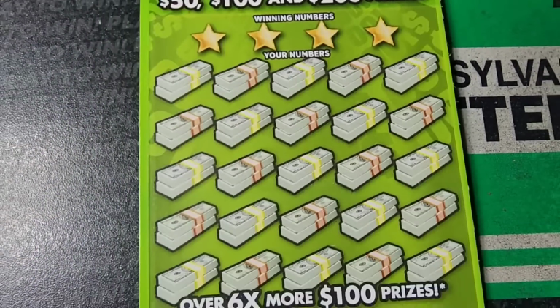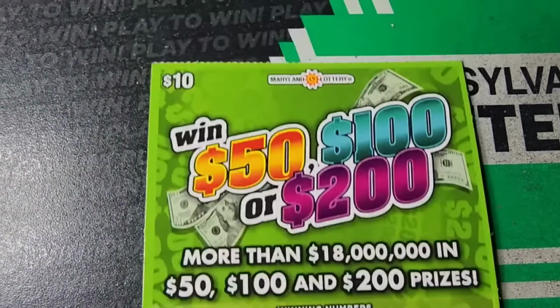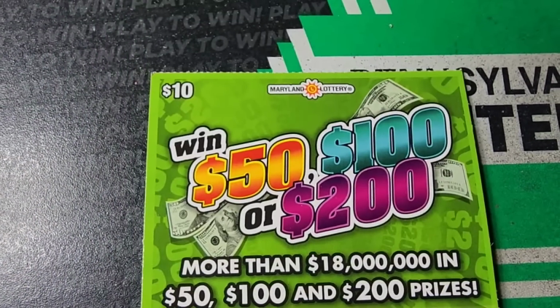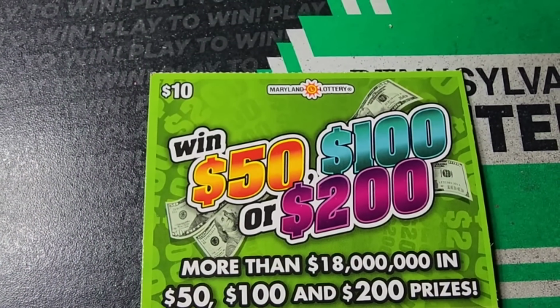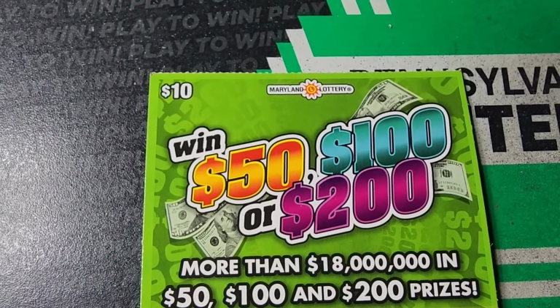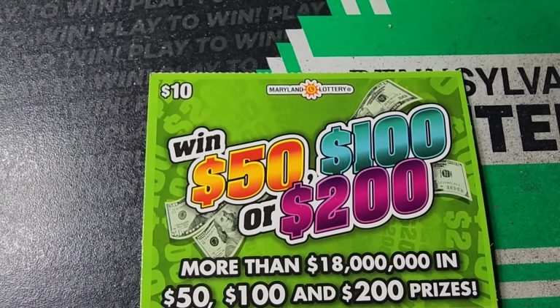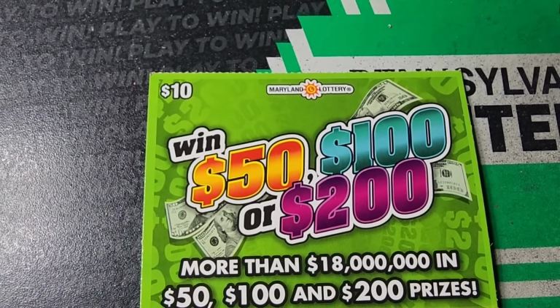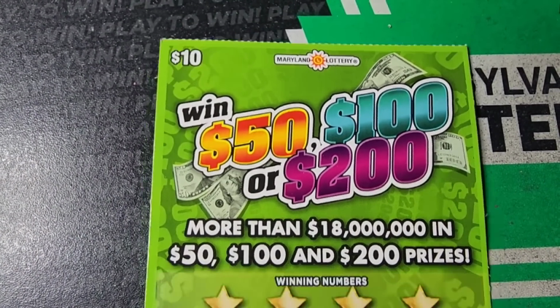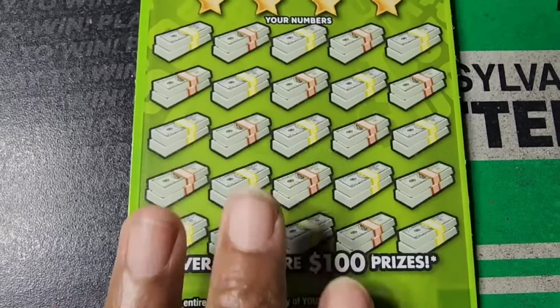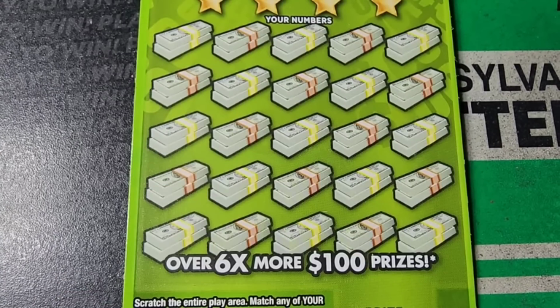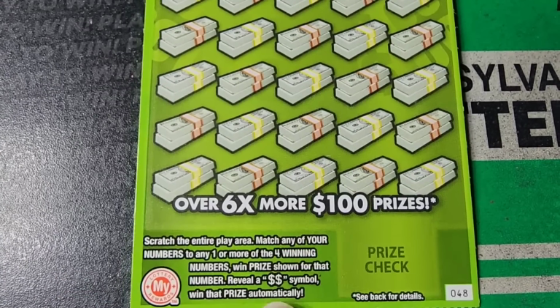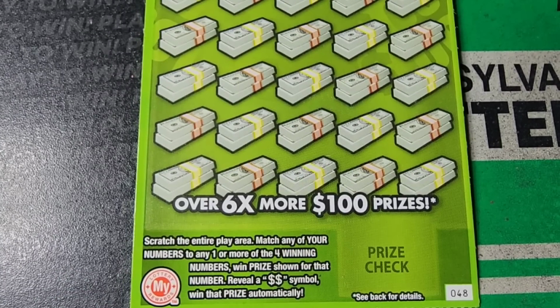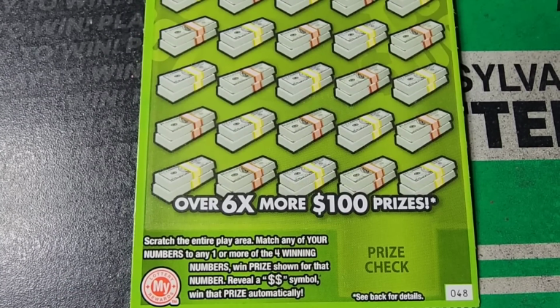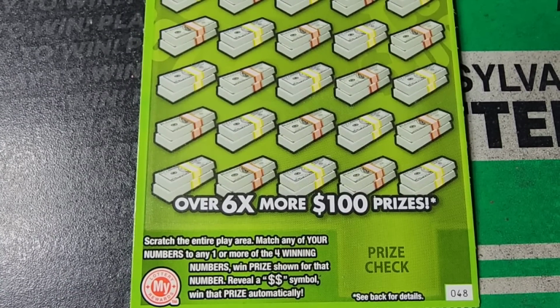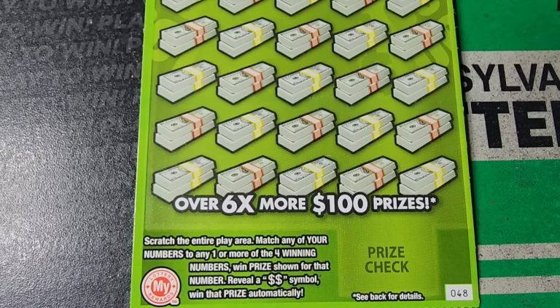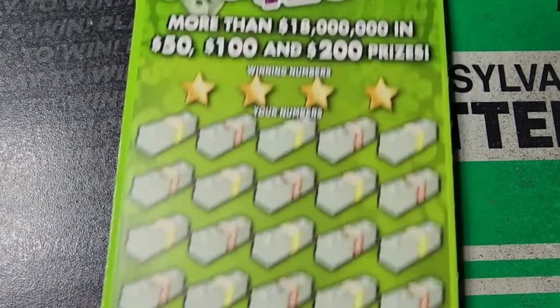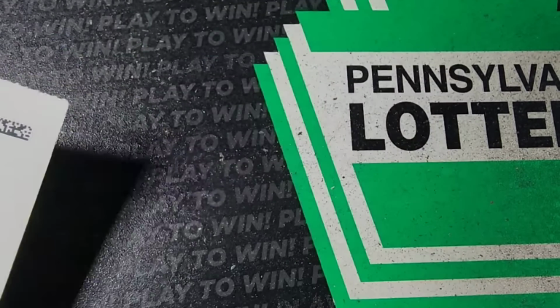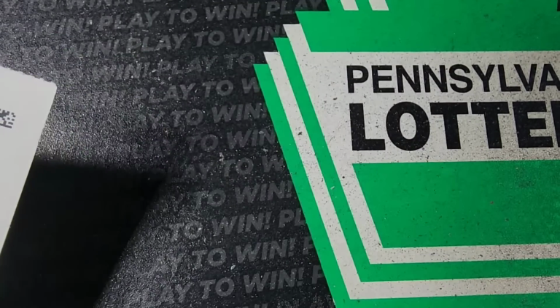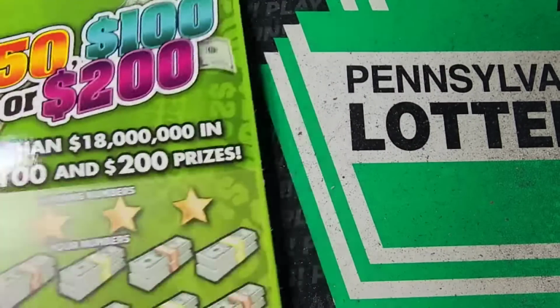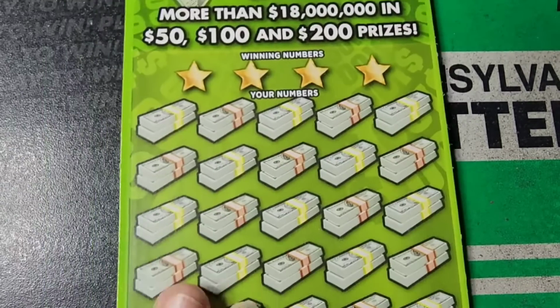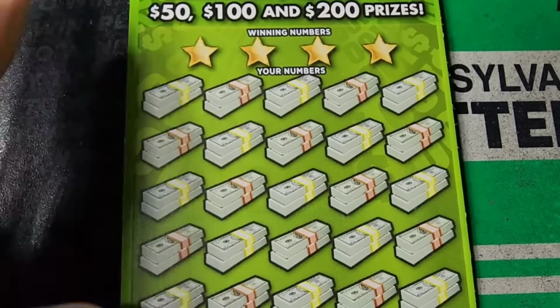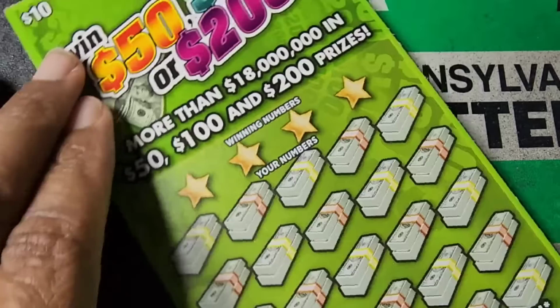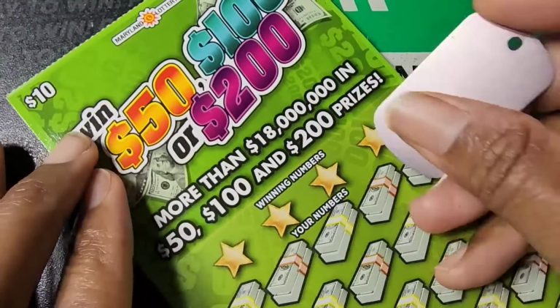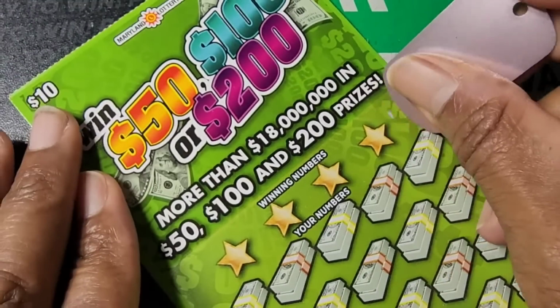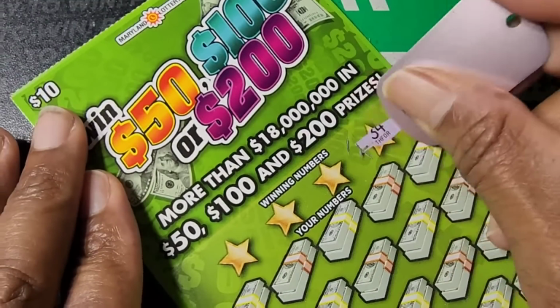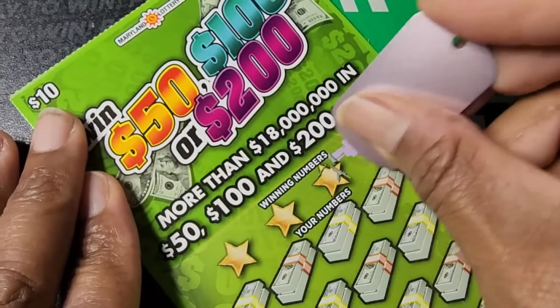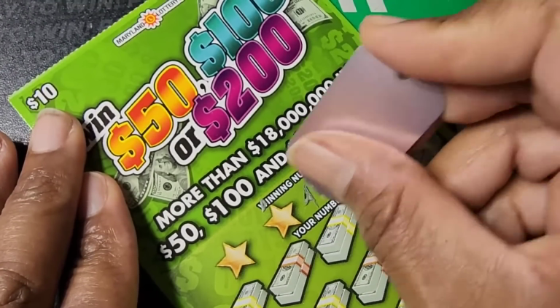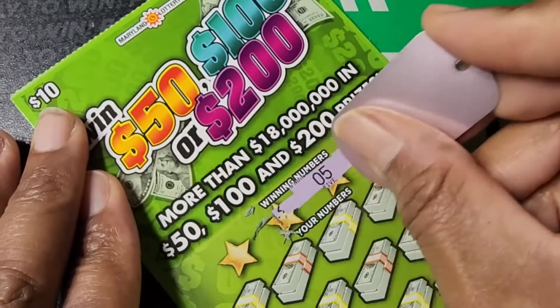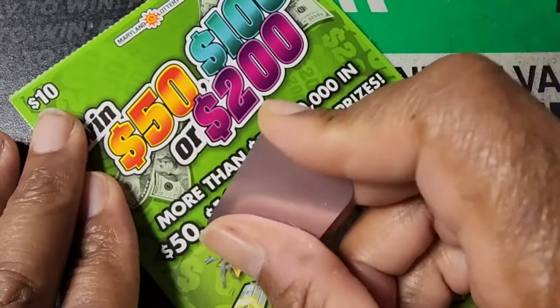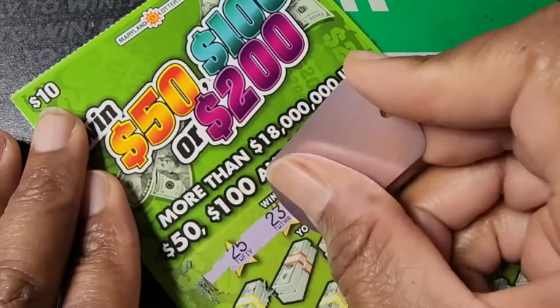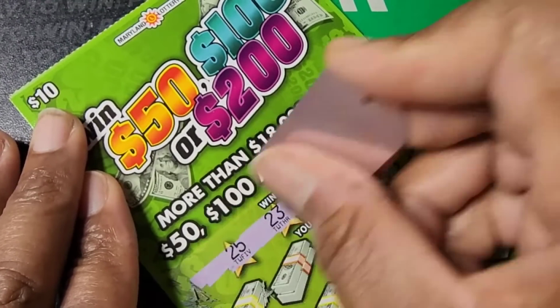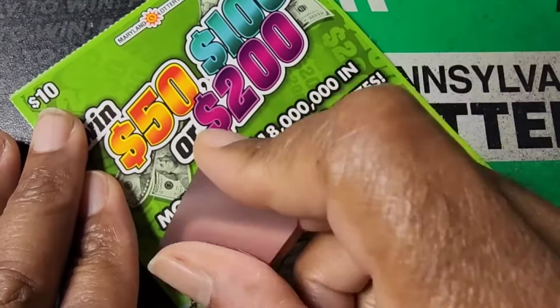We got a random Maryland 50, 100, 200 ticket. We need a match to winning numbers. Double dollar sign is an automatic win. Odds on this one in 9.23. I'm still searching for that $200 or $500 win on this one.